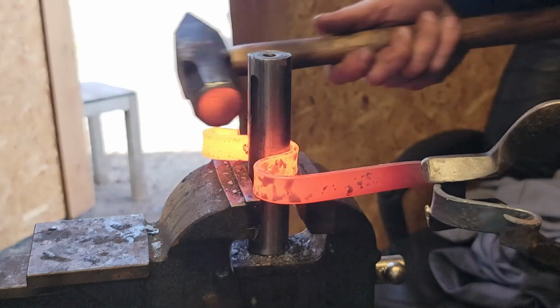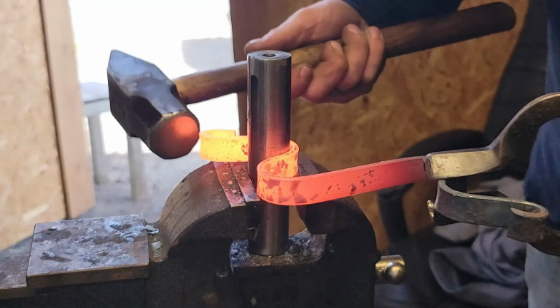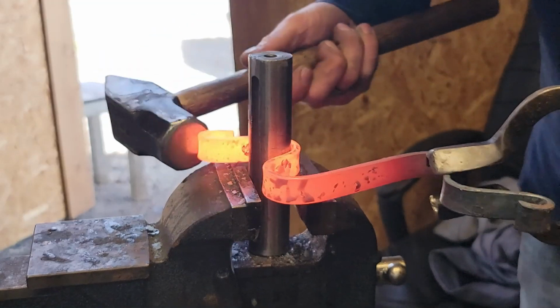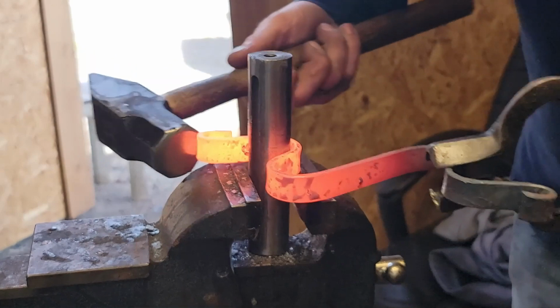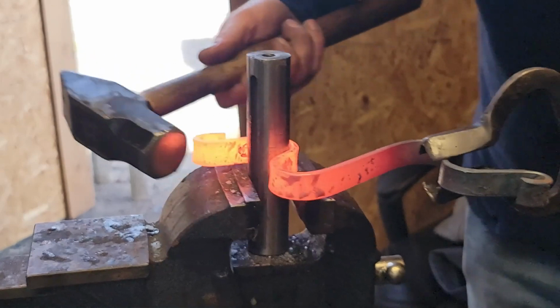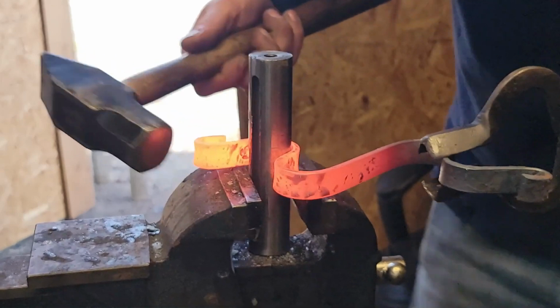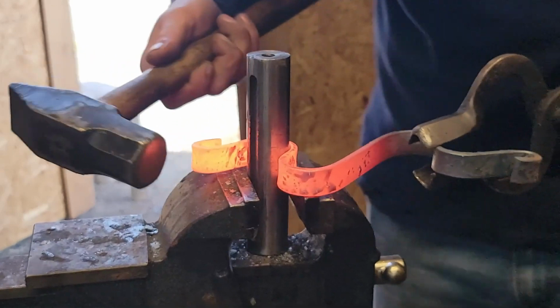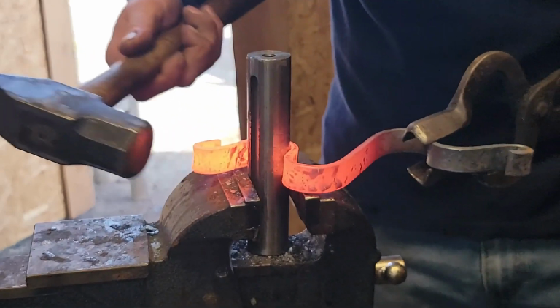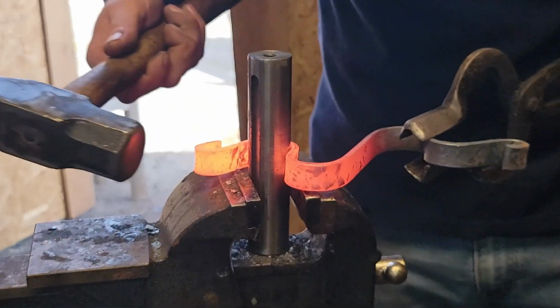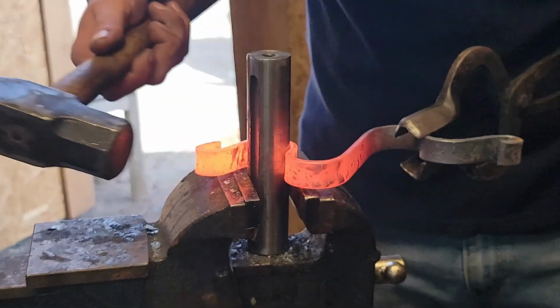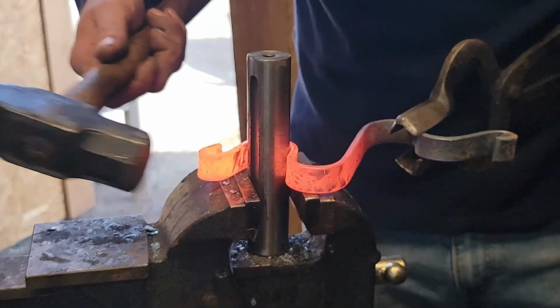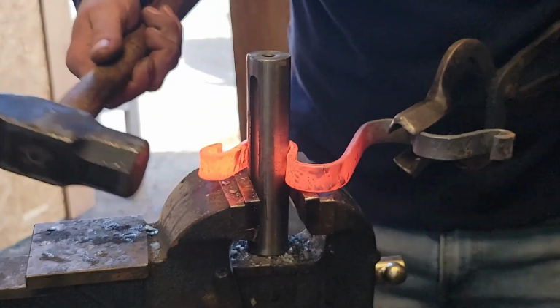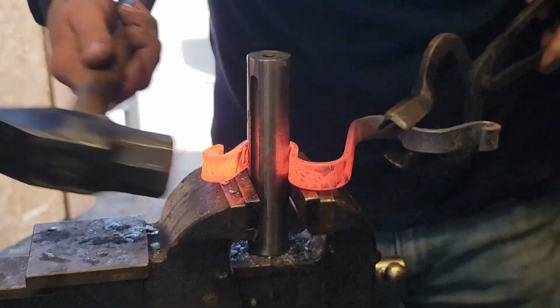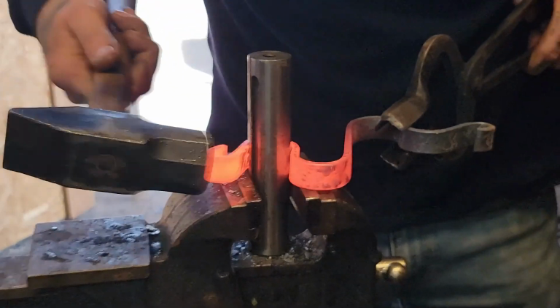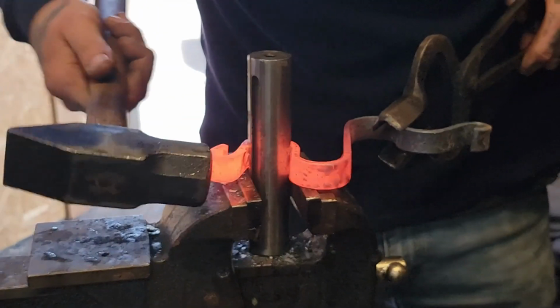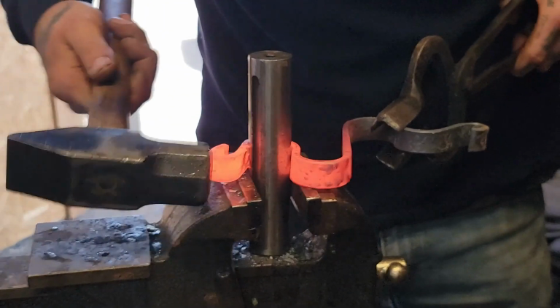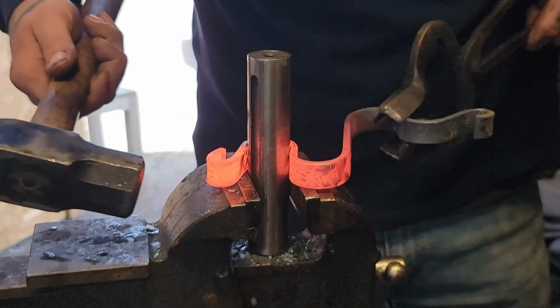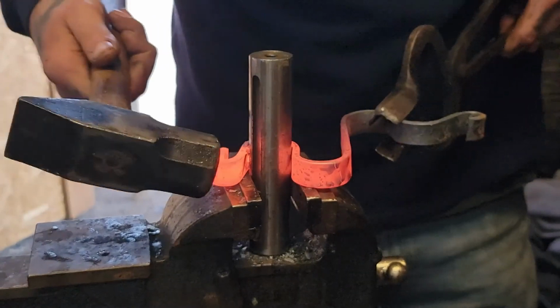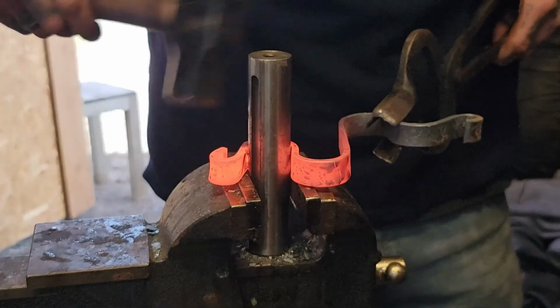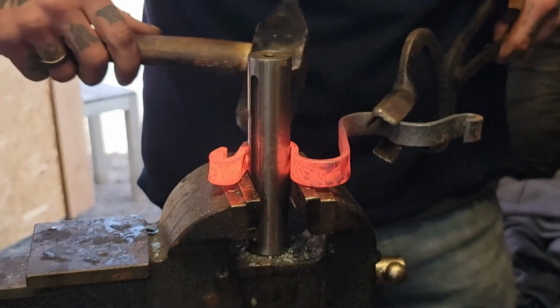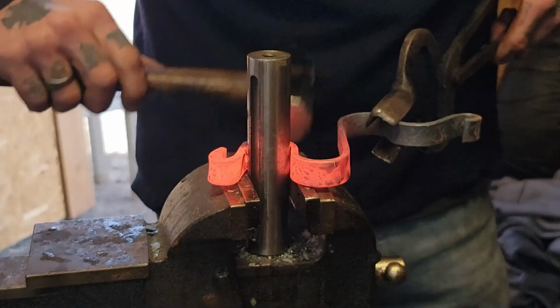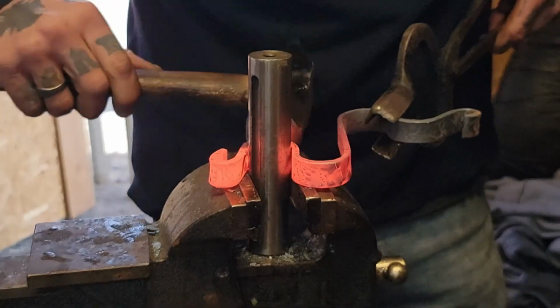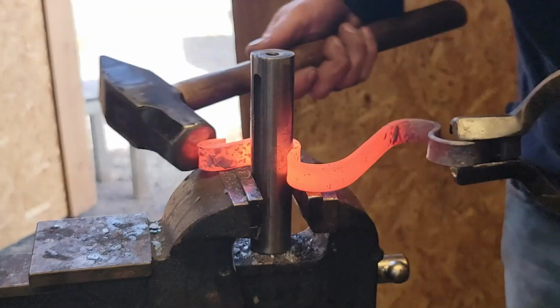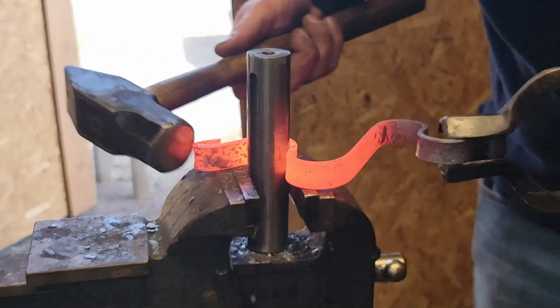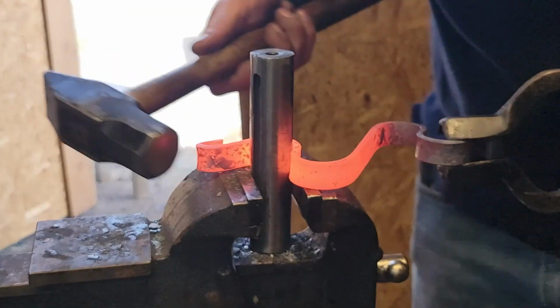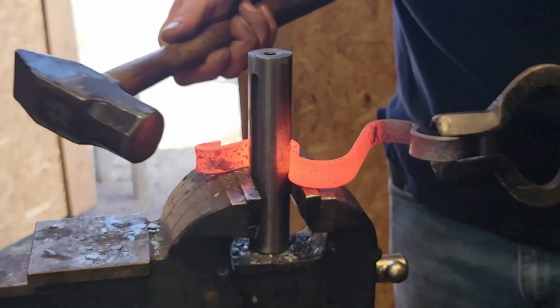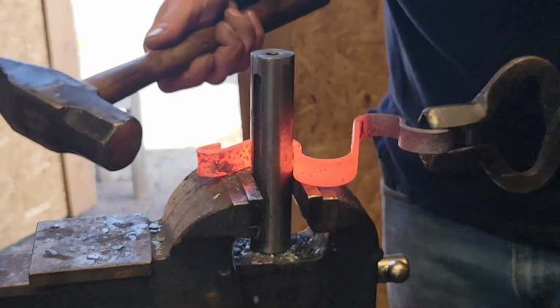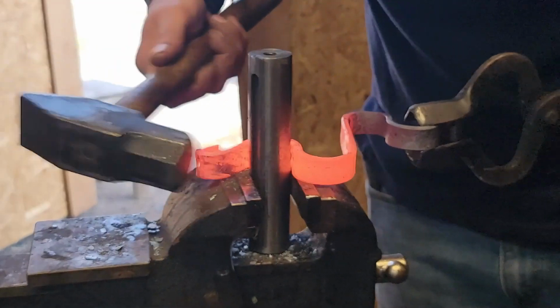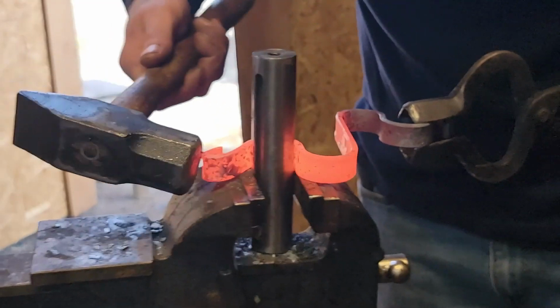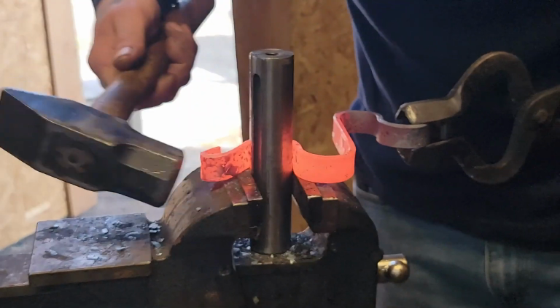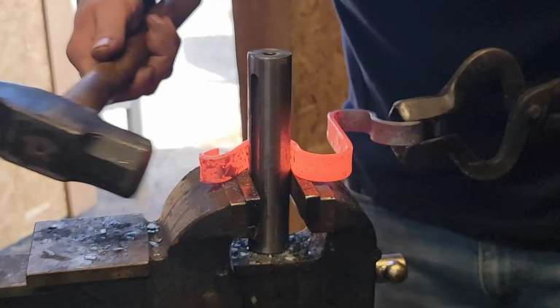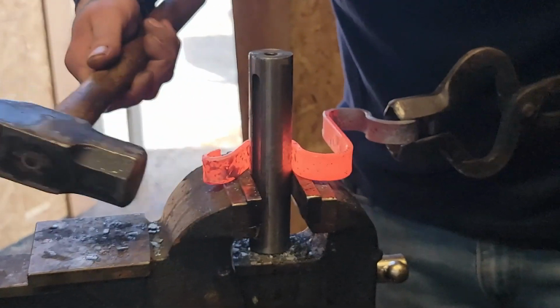Now I've got a piece of inch round stock in the vice just to kind of refine that curve on both sides, for both pieces.